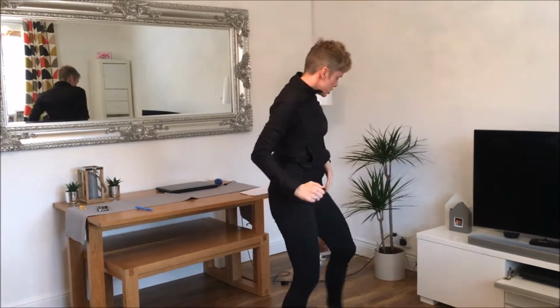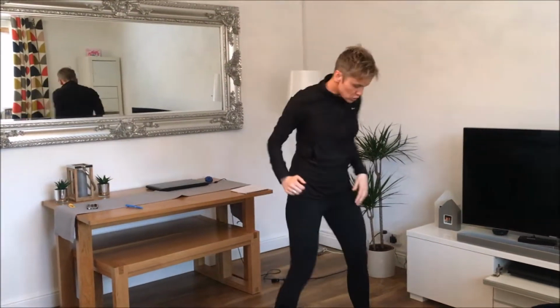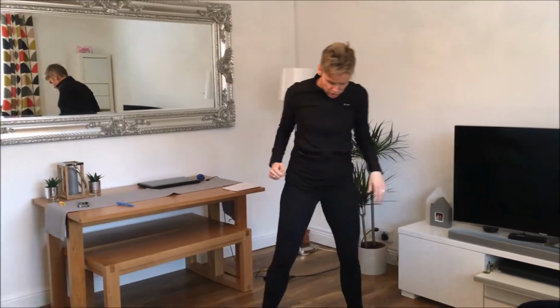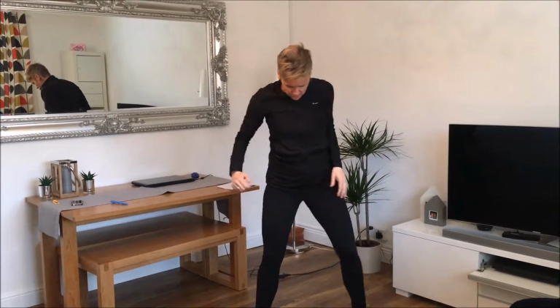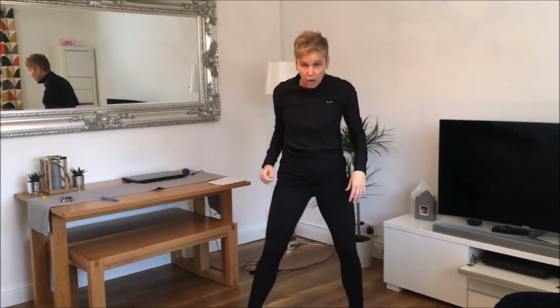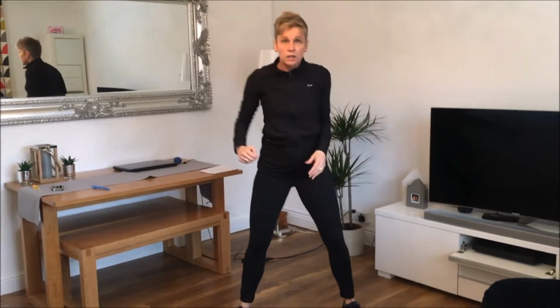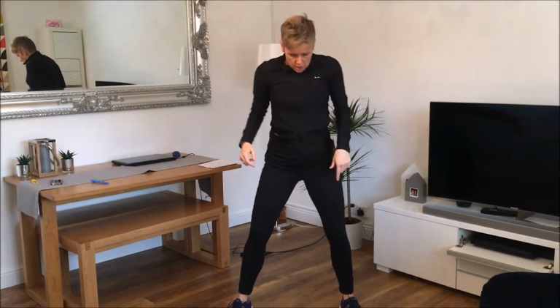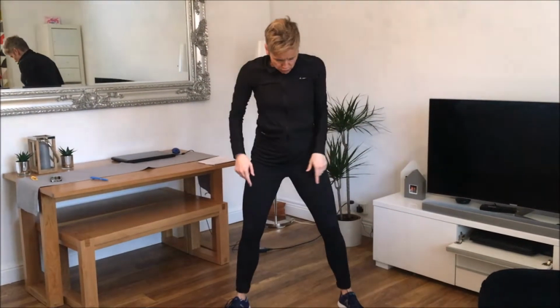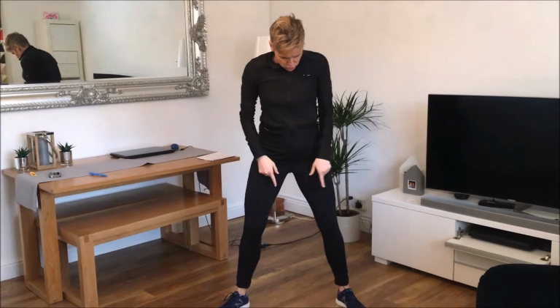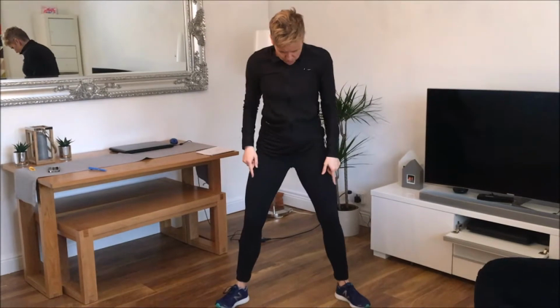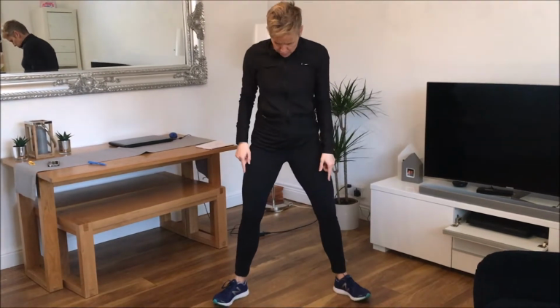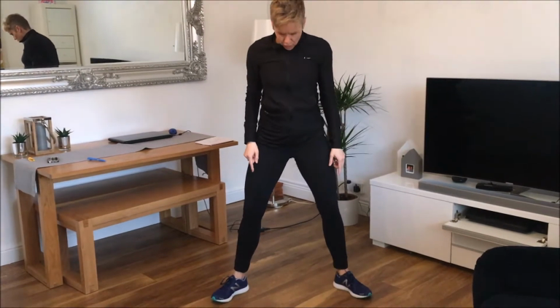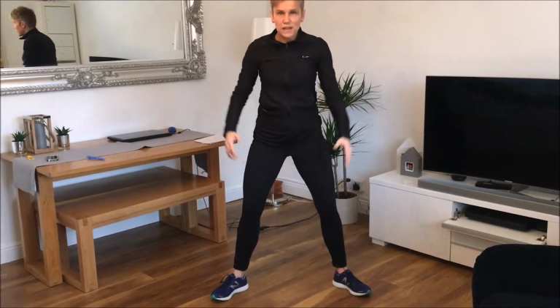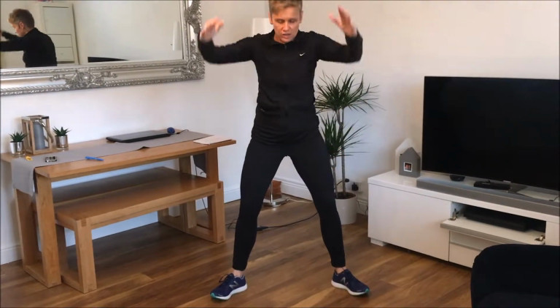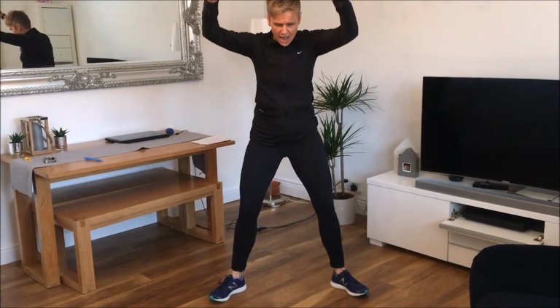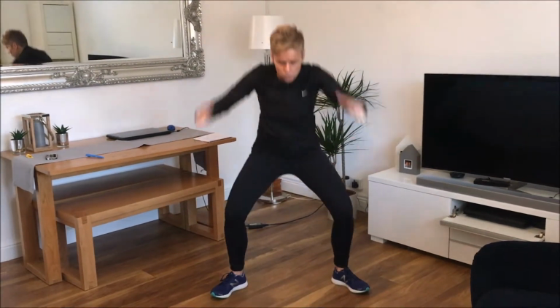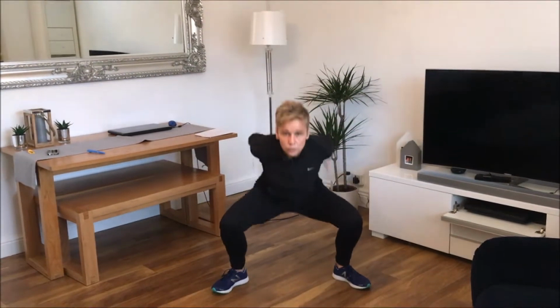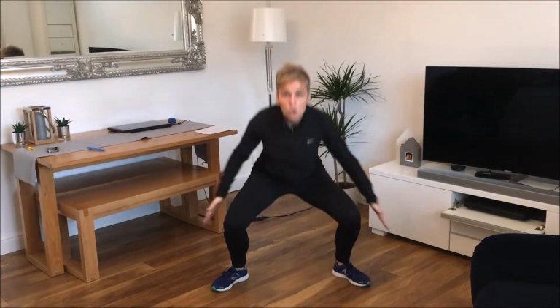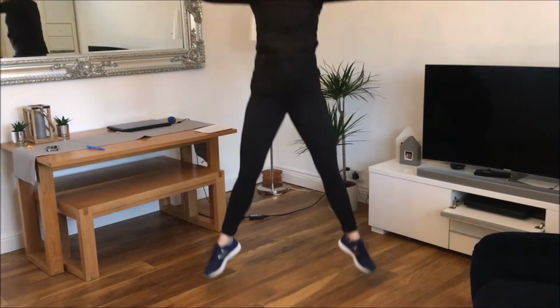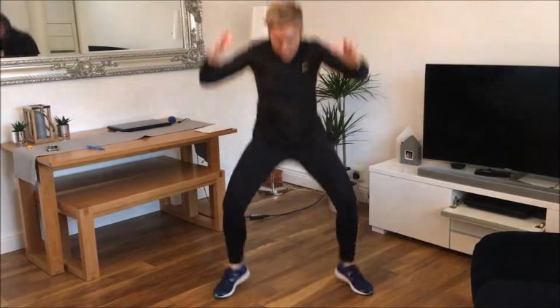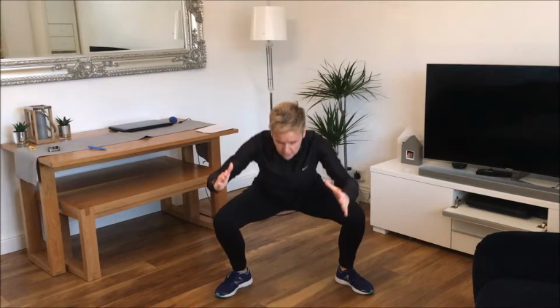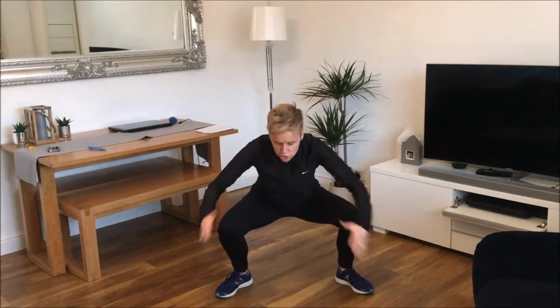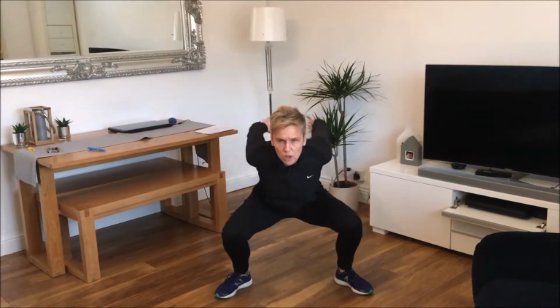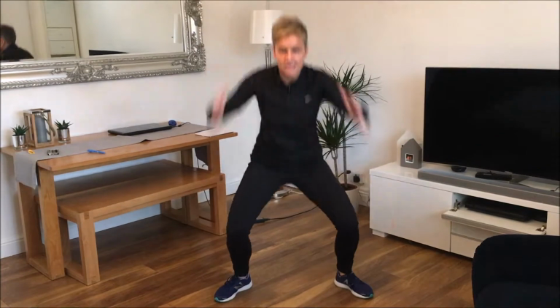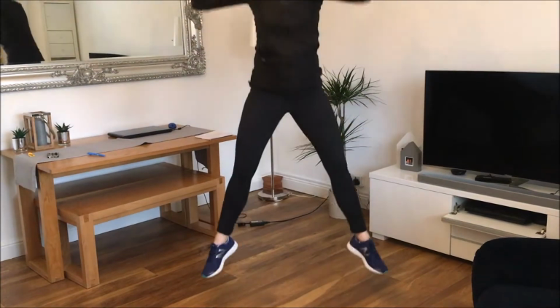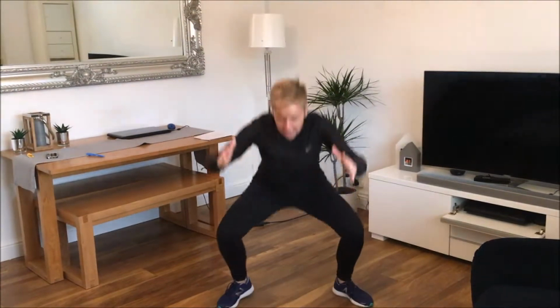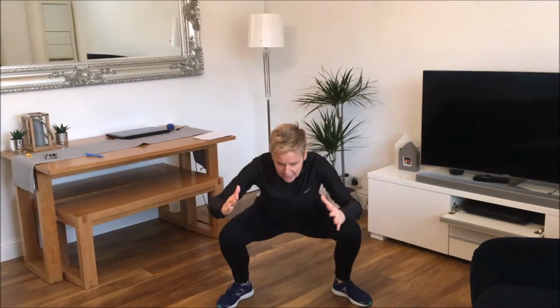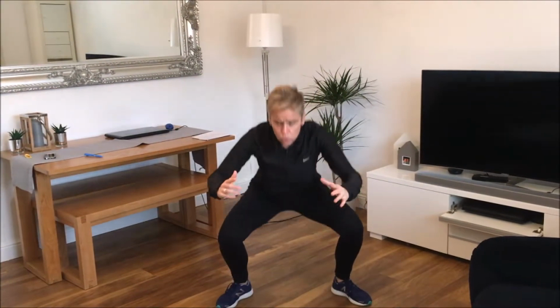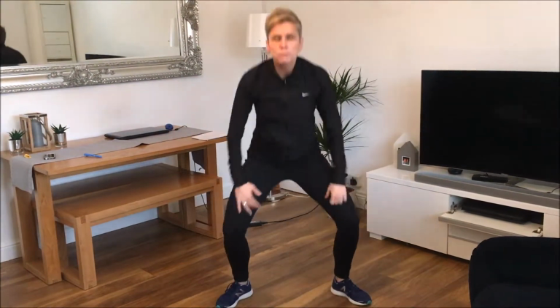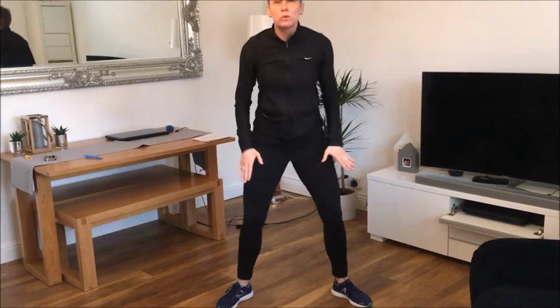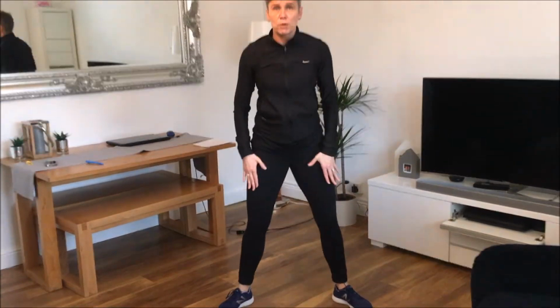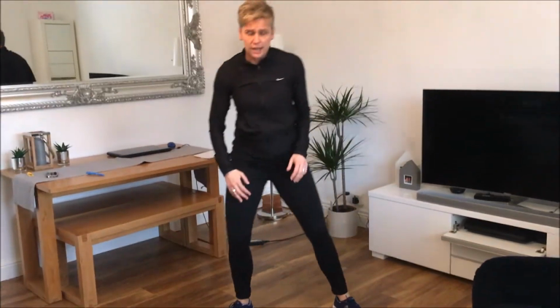Sumo squat jumps, so like a regular squat jump but we've got our feet on a slight angle. When we land make sure we're nice and stable before we jump off again.